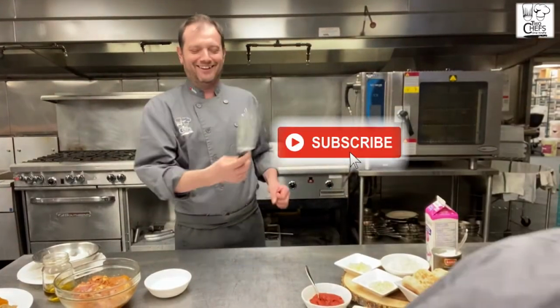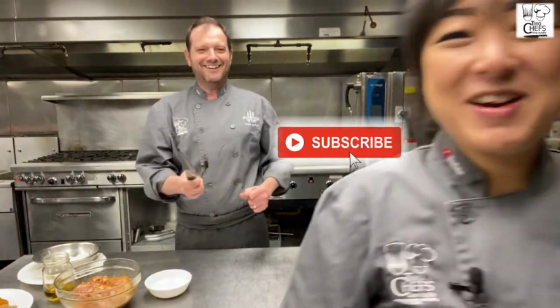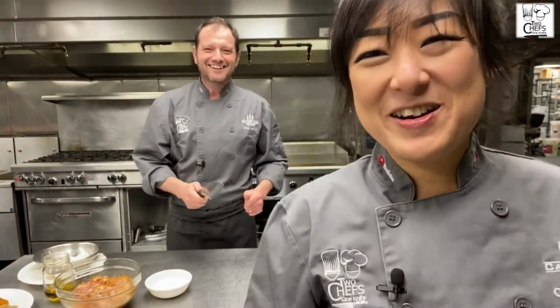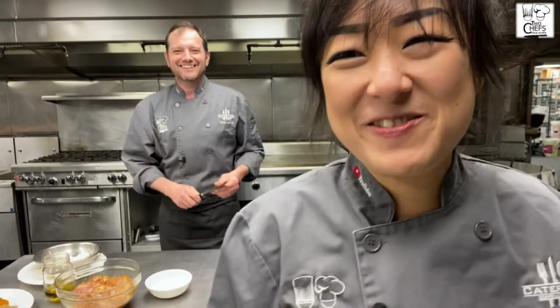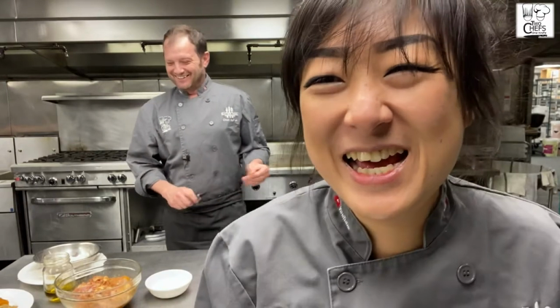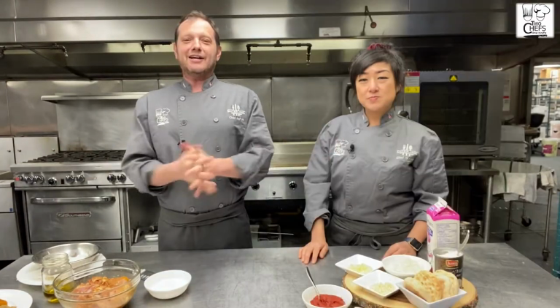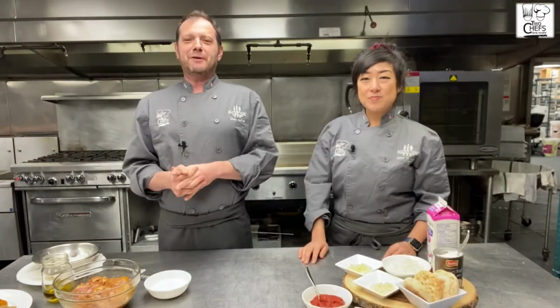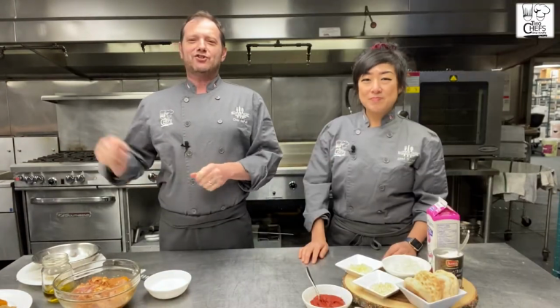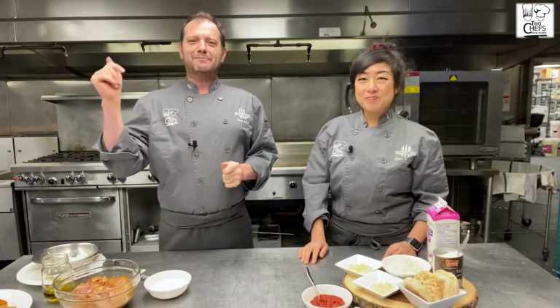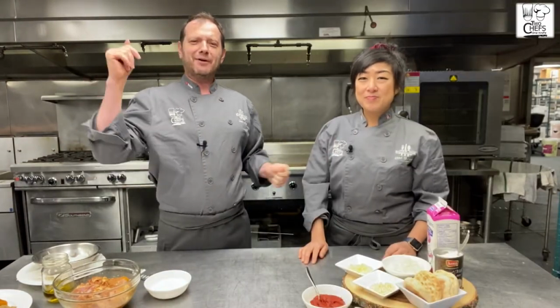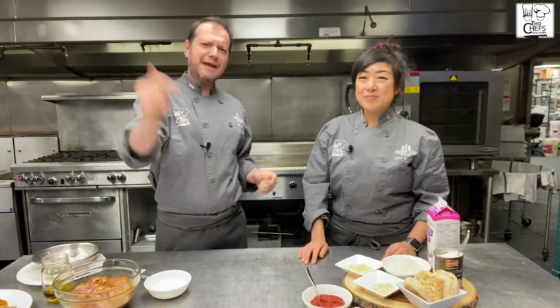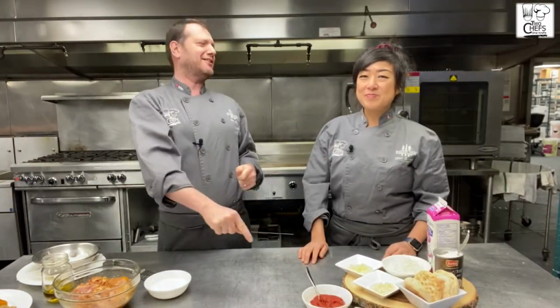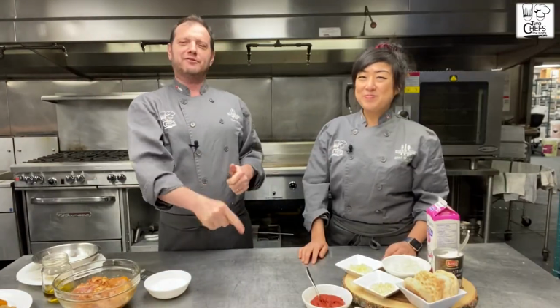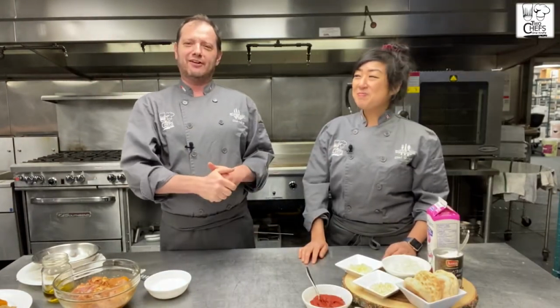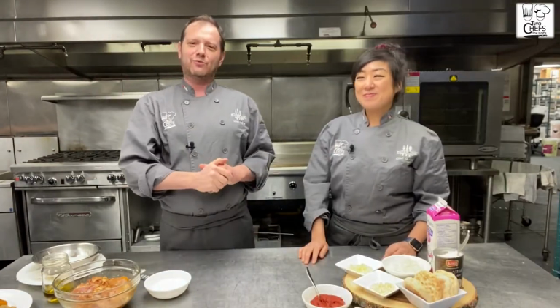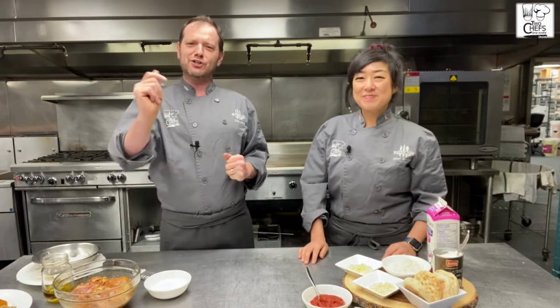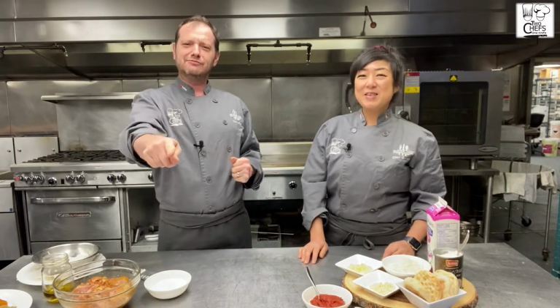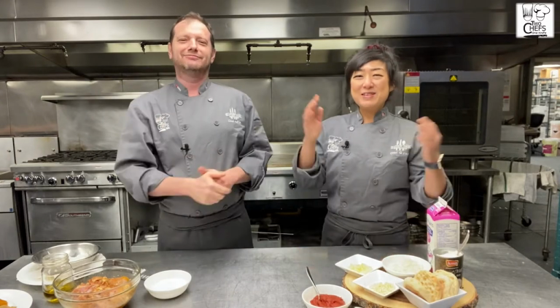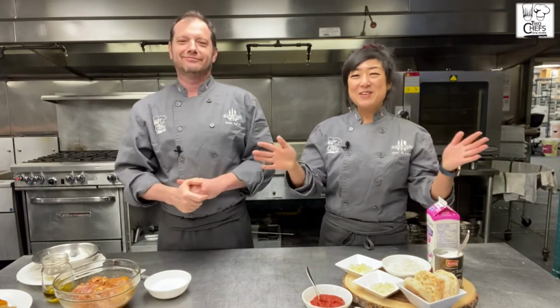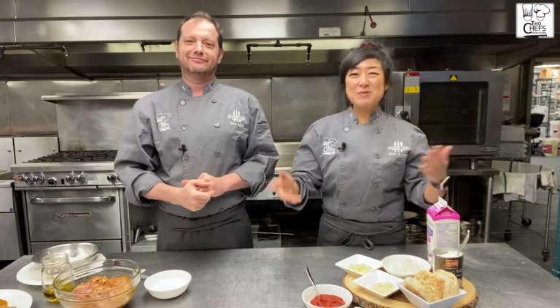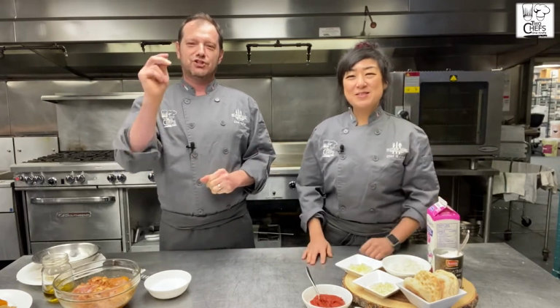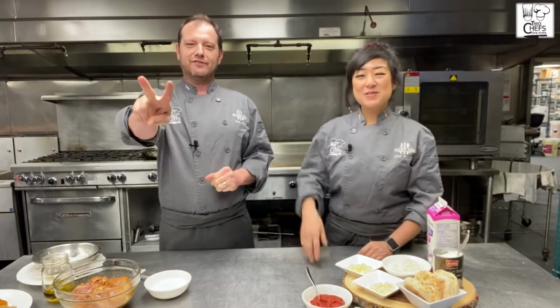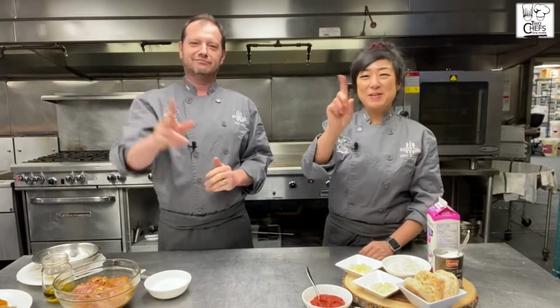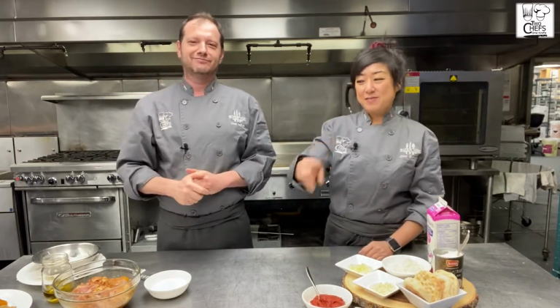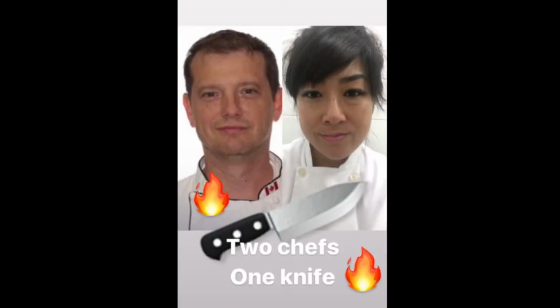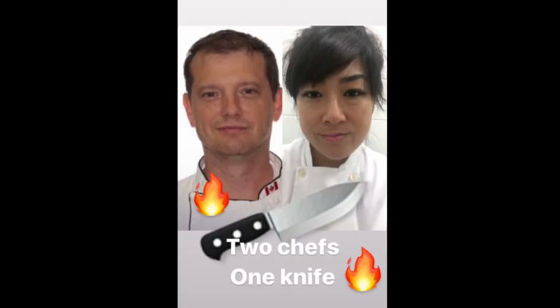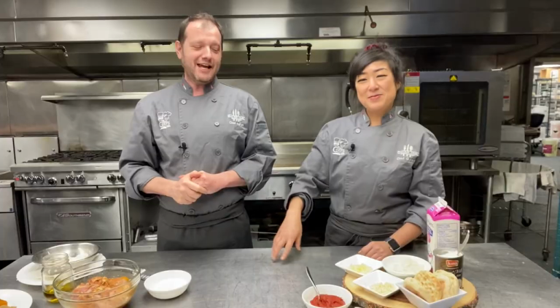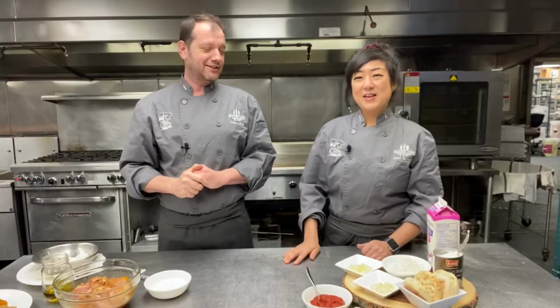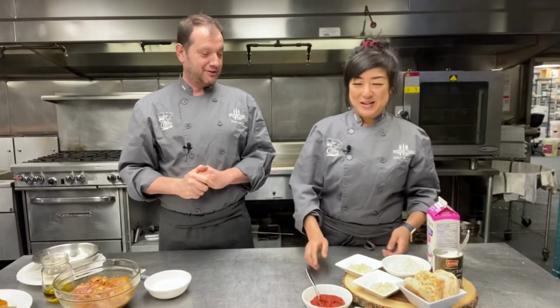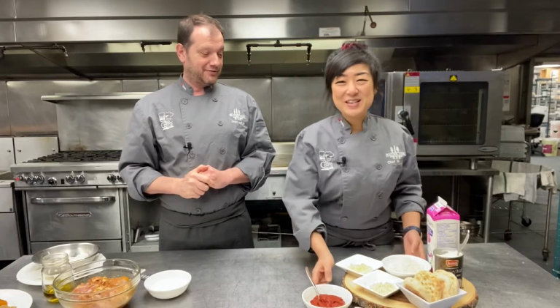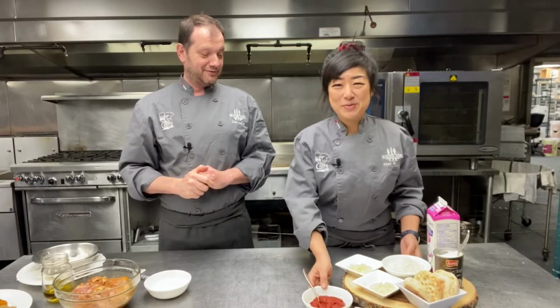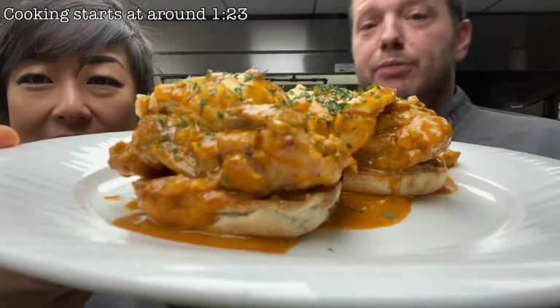Hey all you people that enjoy eggs benedict but hate putting in that effort to make hollandaise - welcome to the best cooking show in the world: two chefs, one knife, and butter chicken benedict.